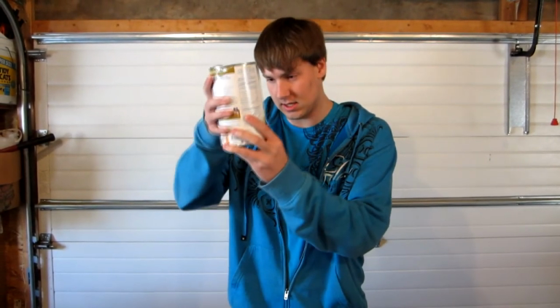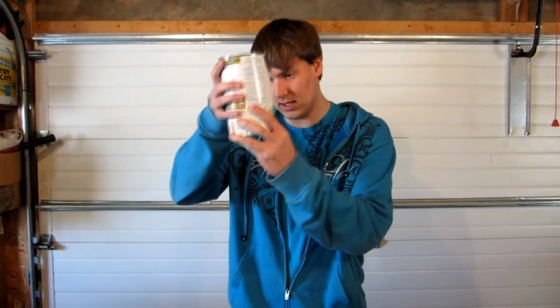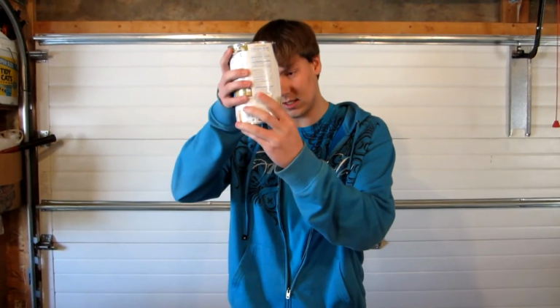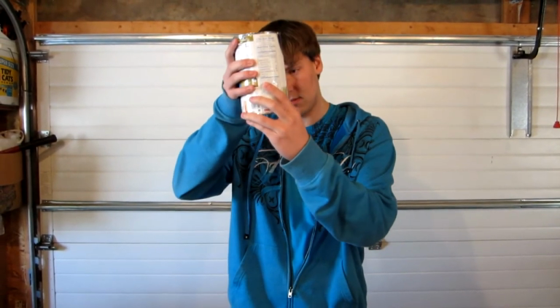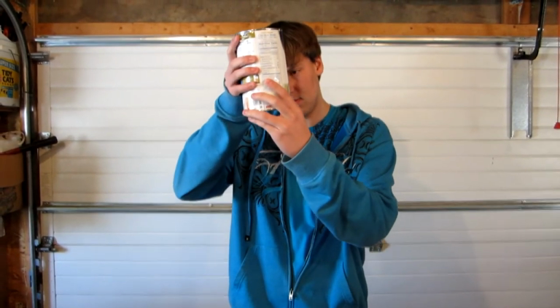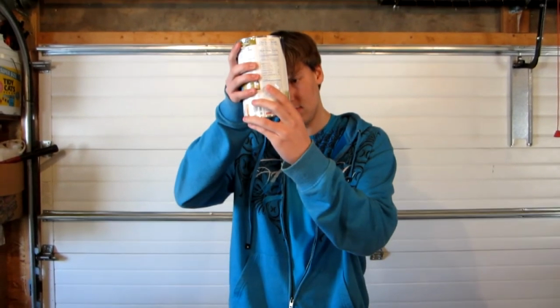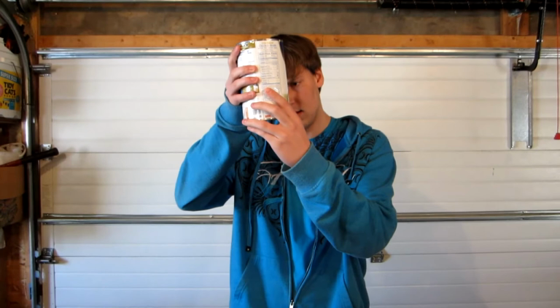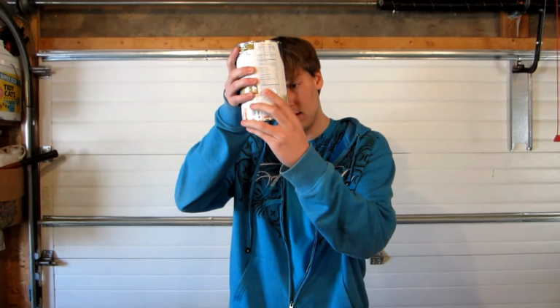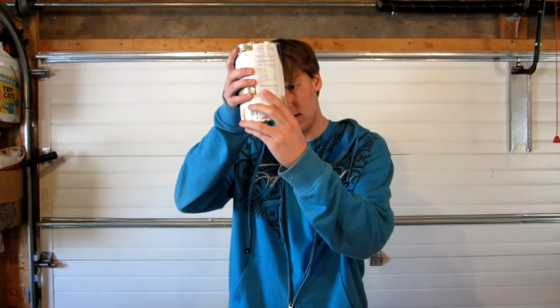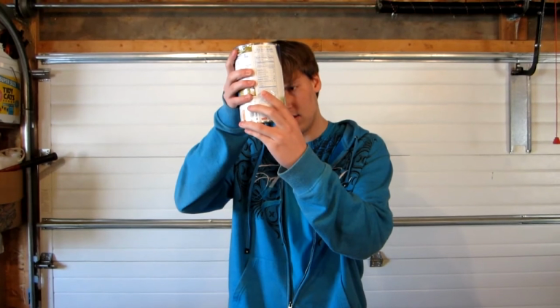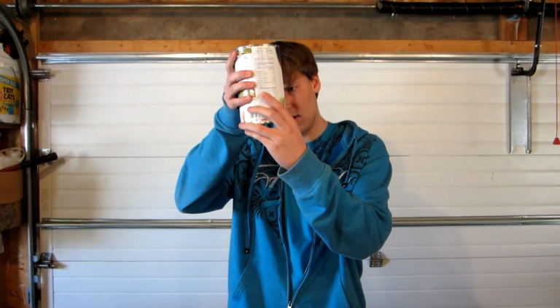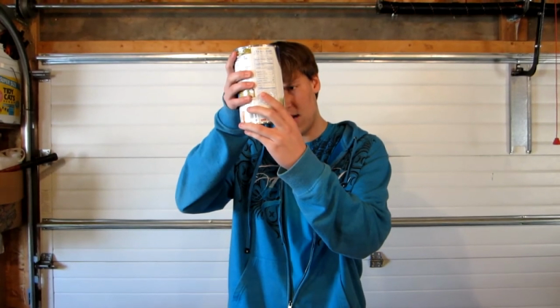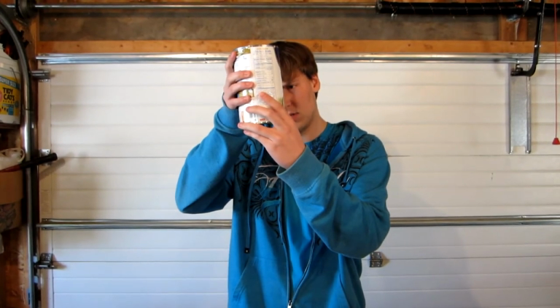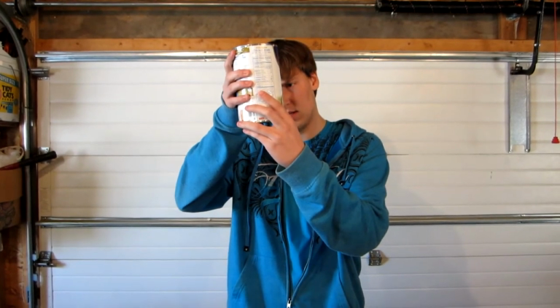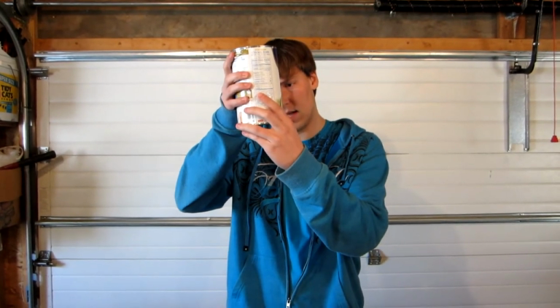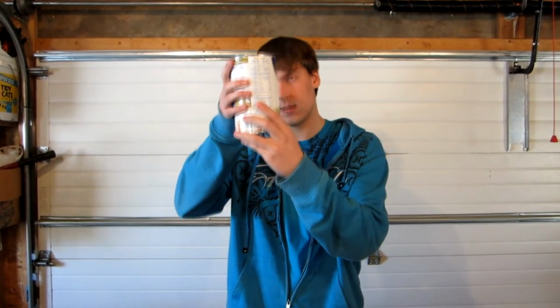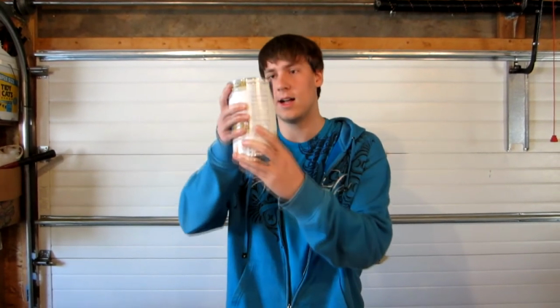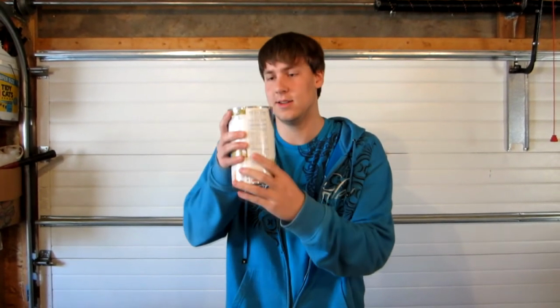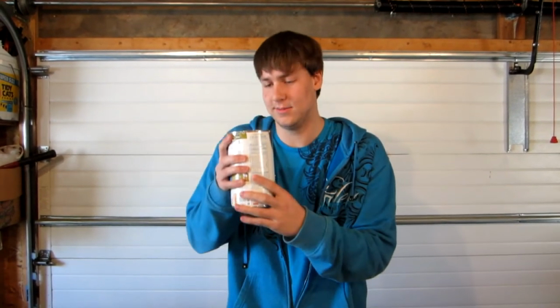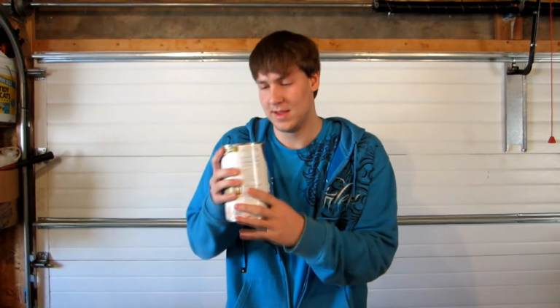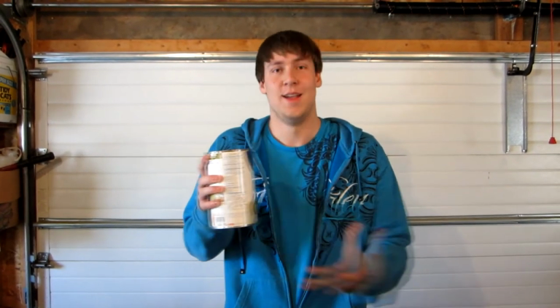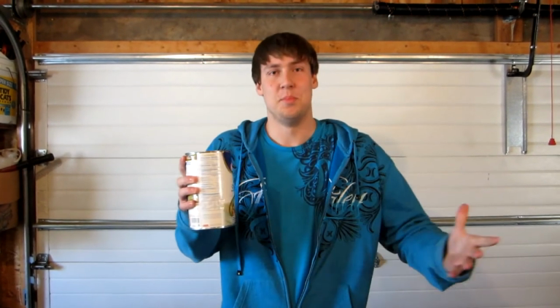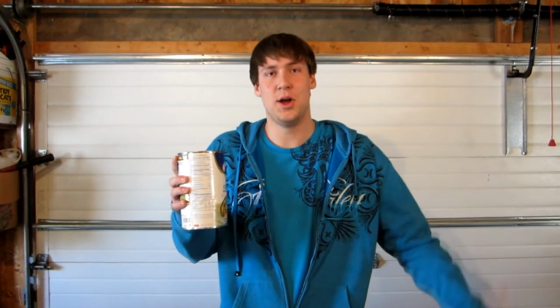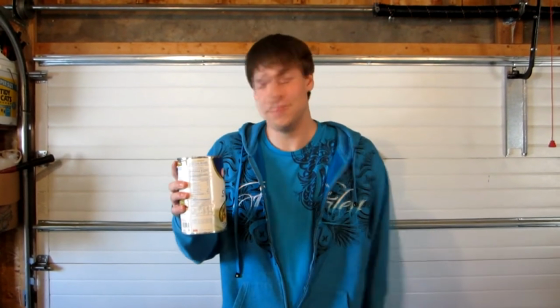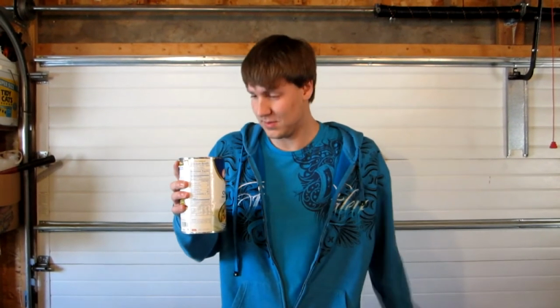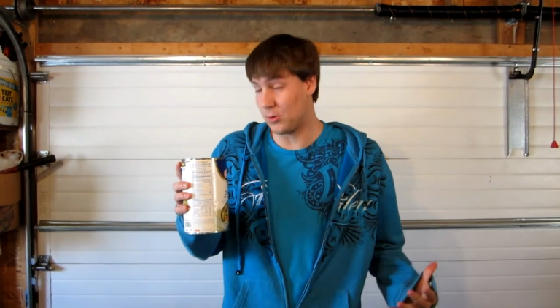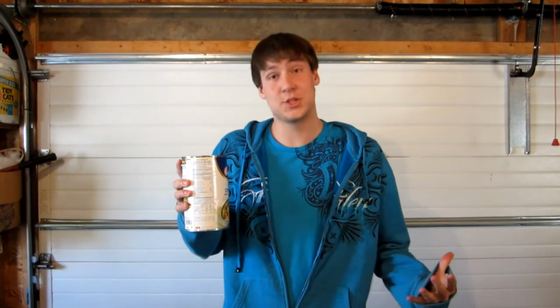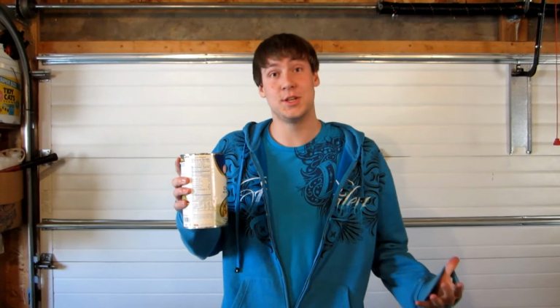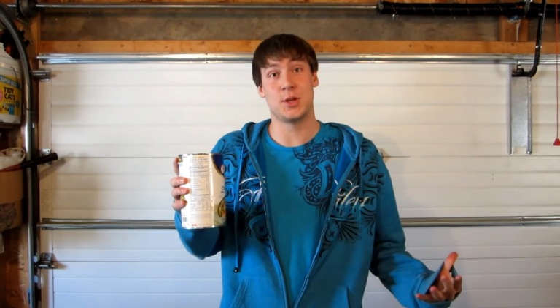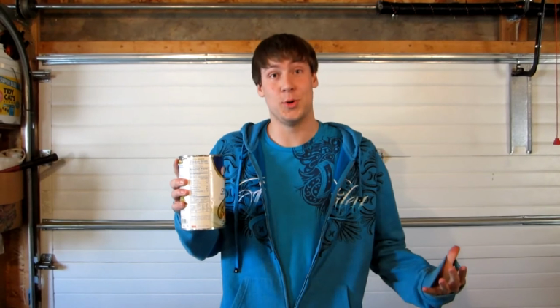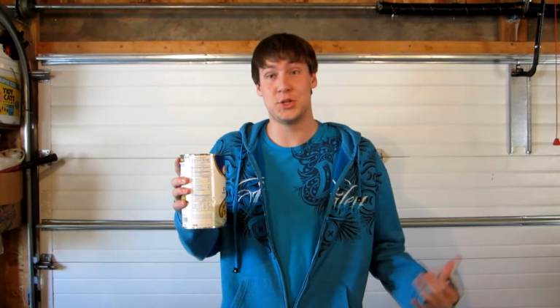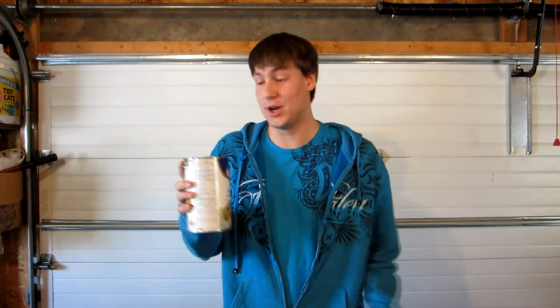This is three pounds — that's a lot. But the question is, will it chug?